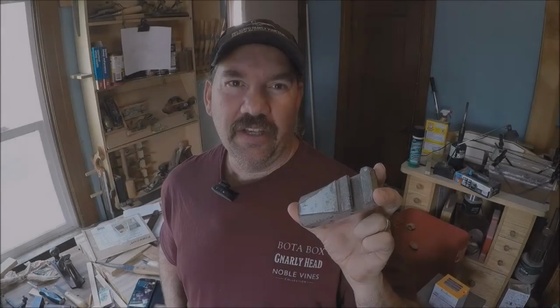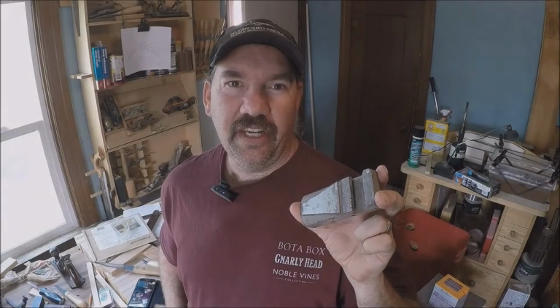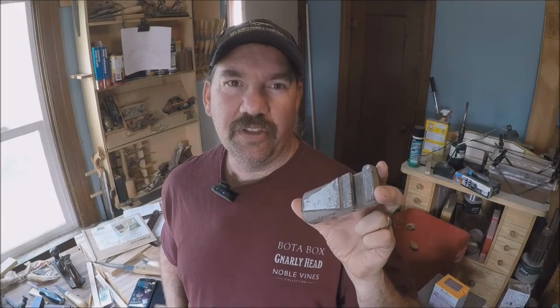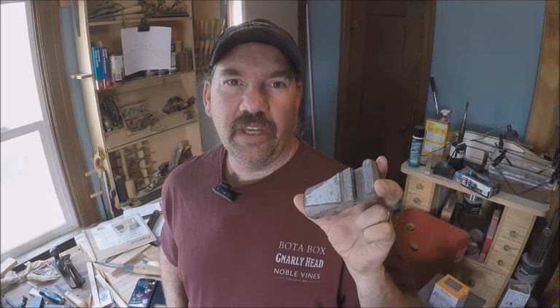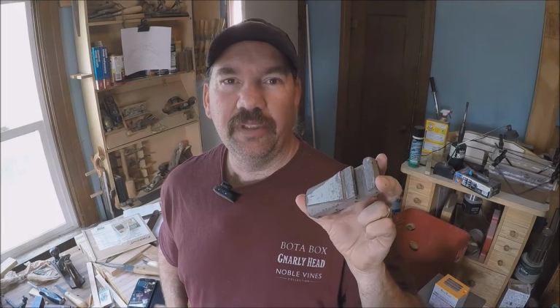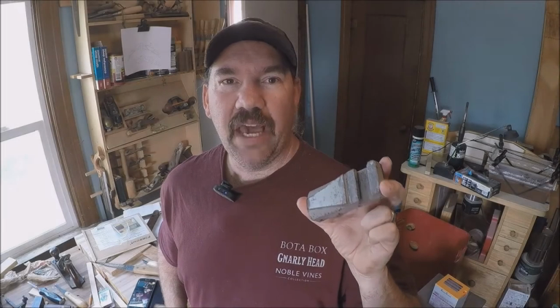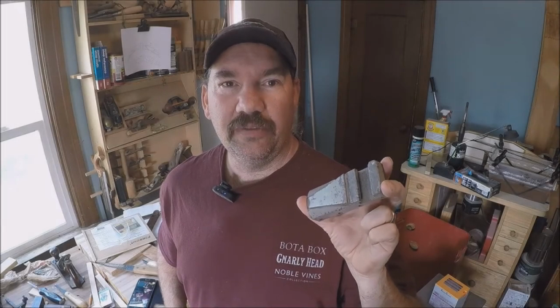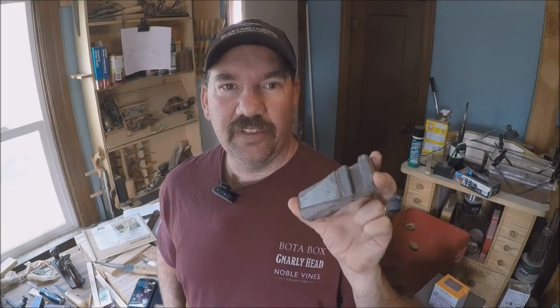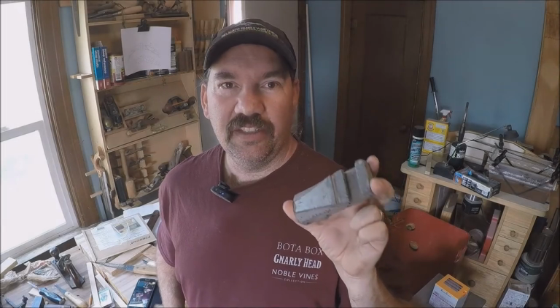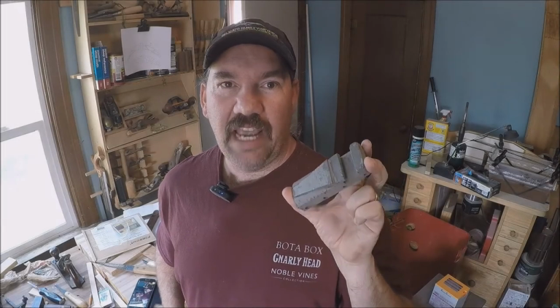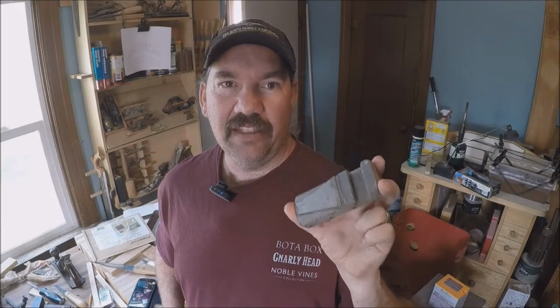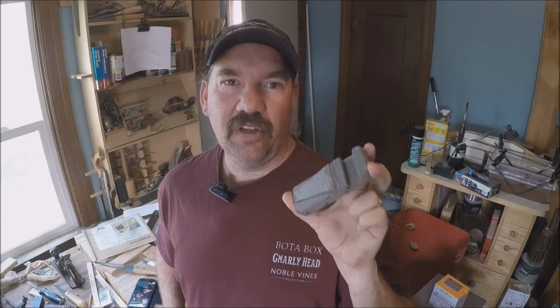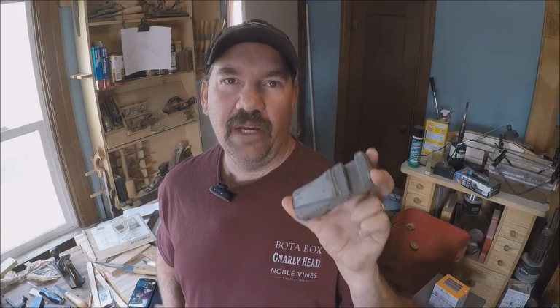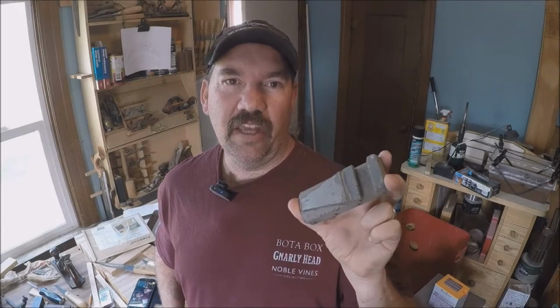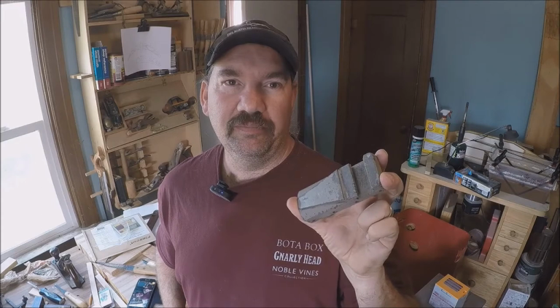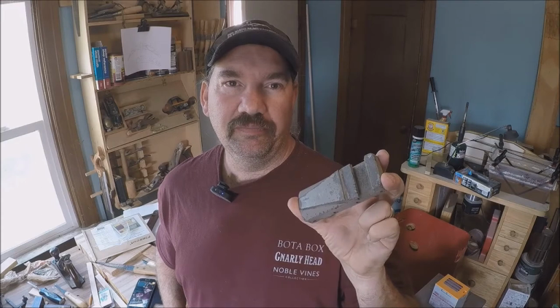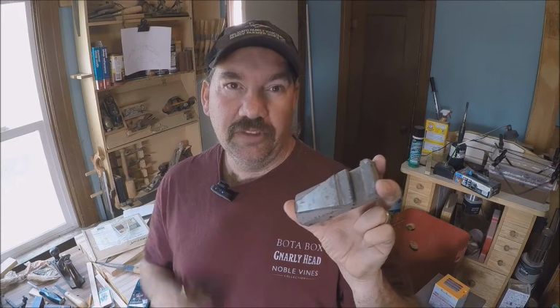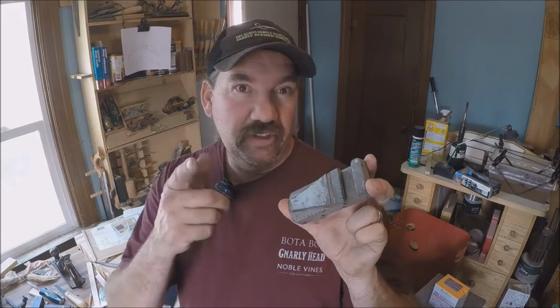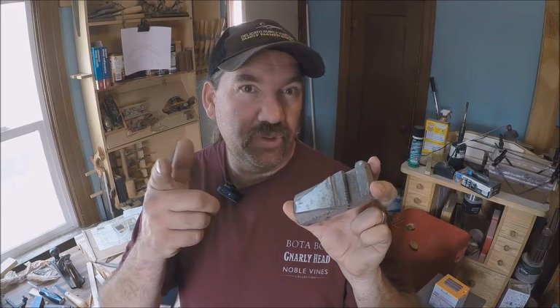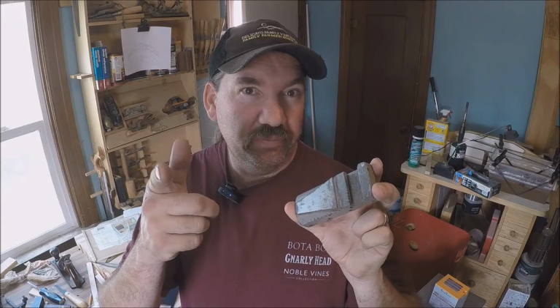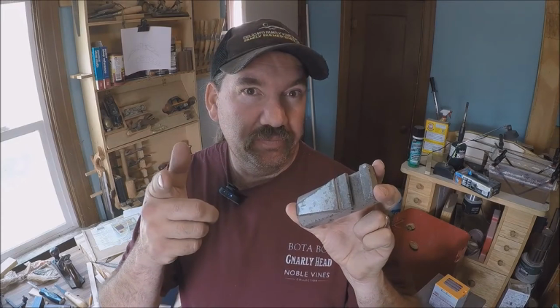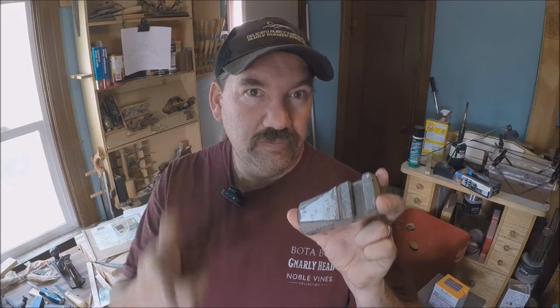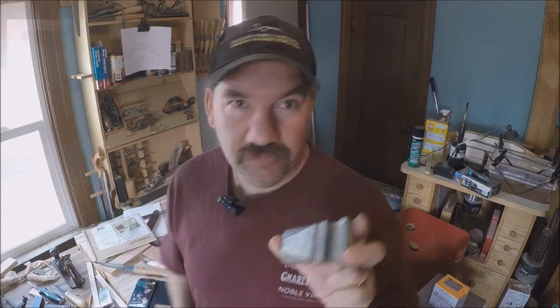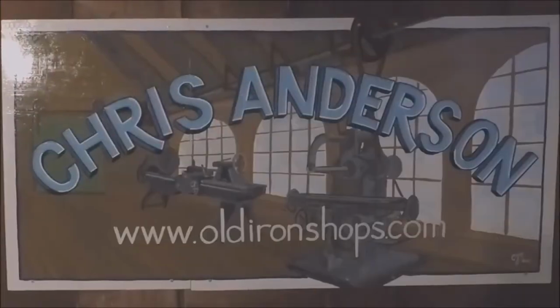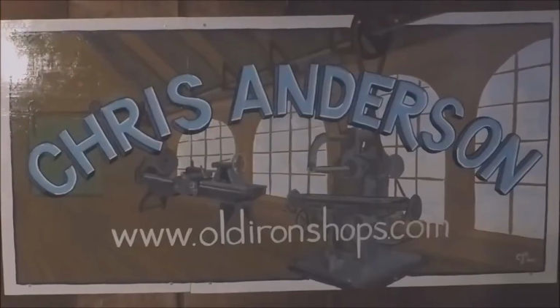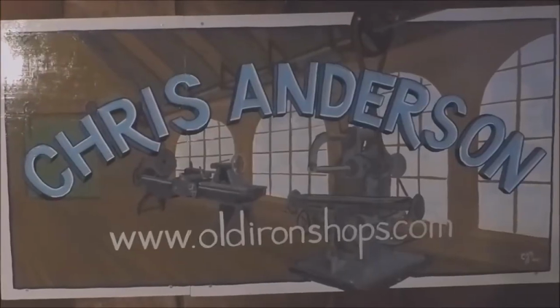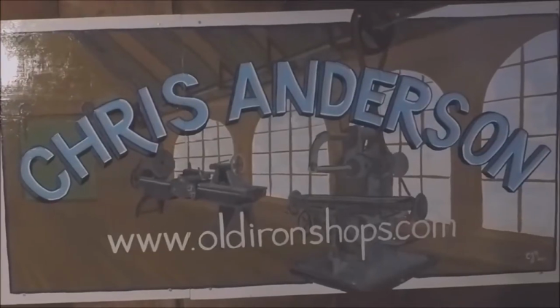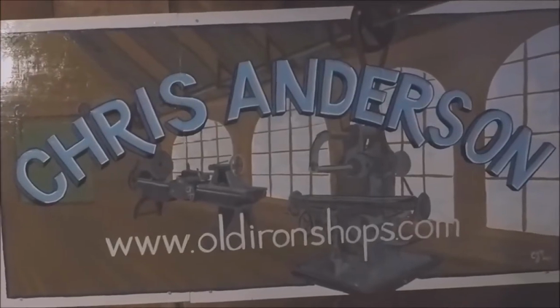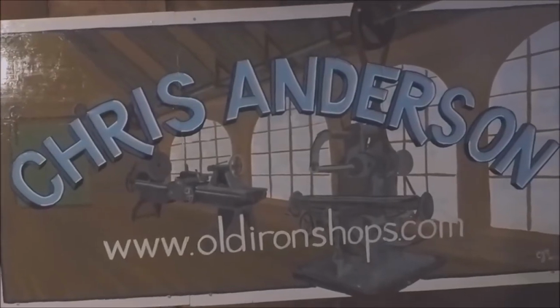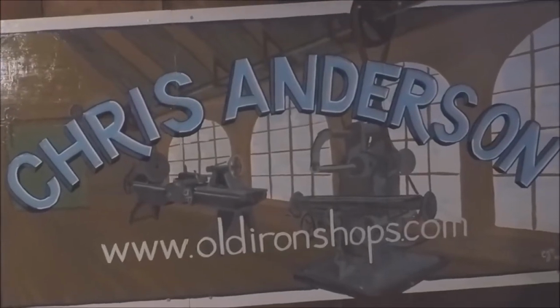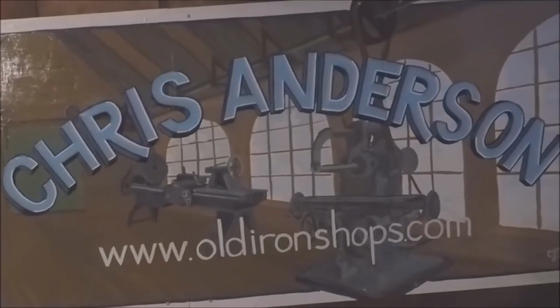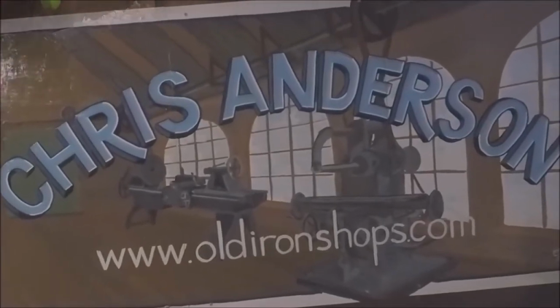Alright guys, today I'm going to show you how to build a pattern for a 6-inch Atlas compound slide. Let's get to it. Alright everybody, welcome back to the old iron shop.